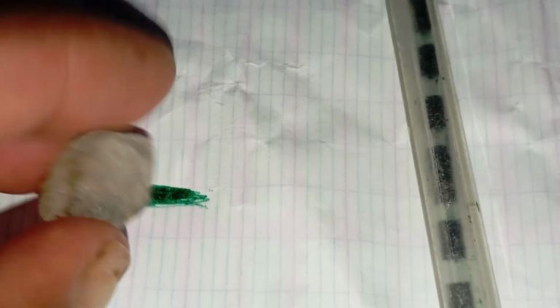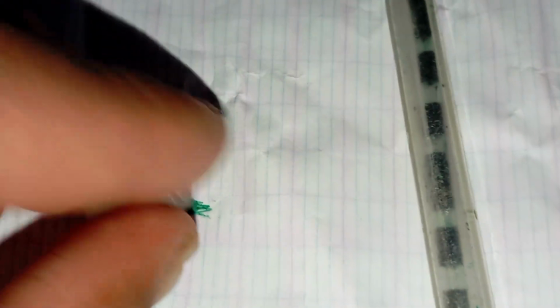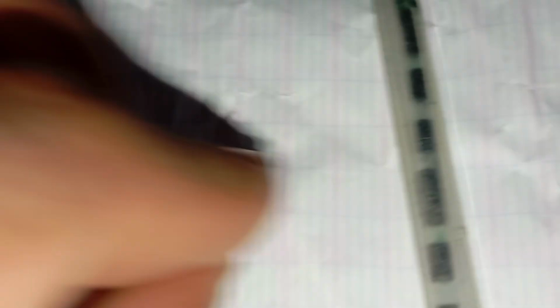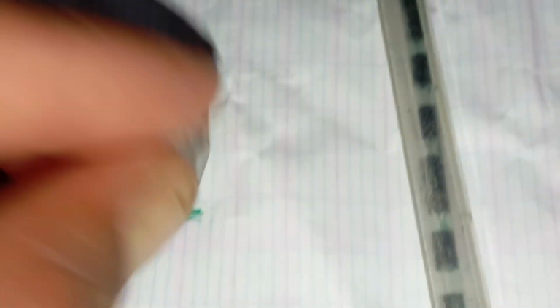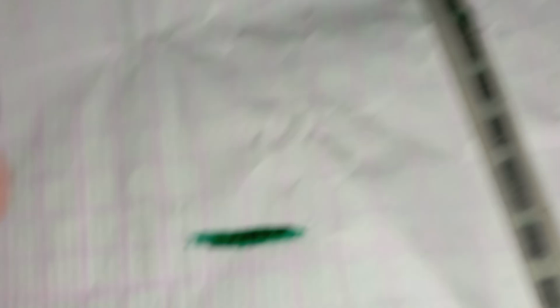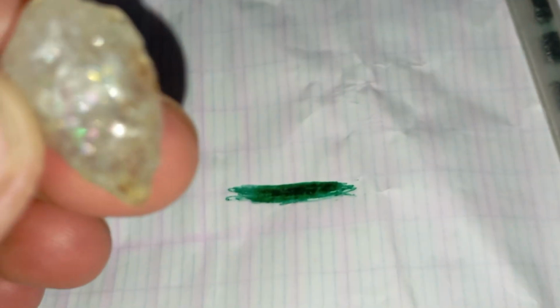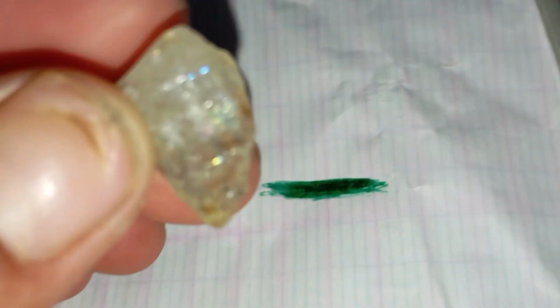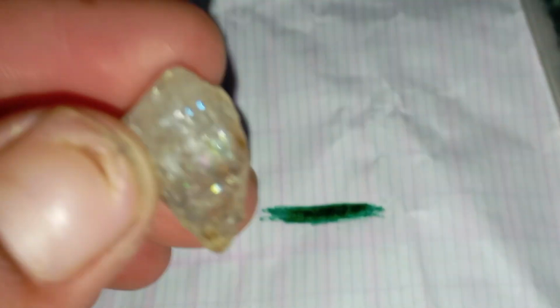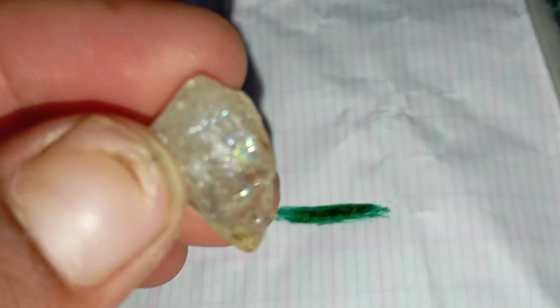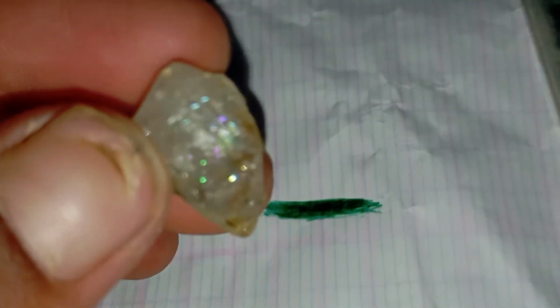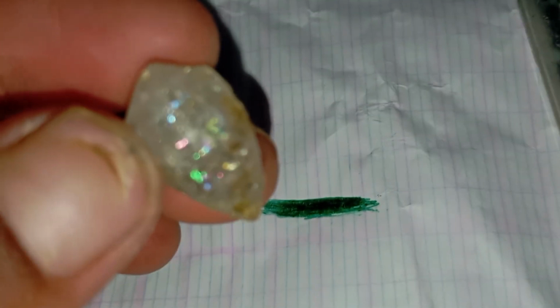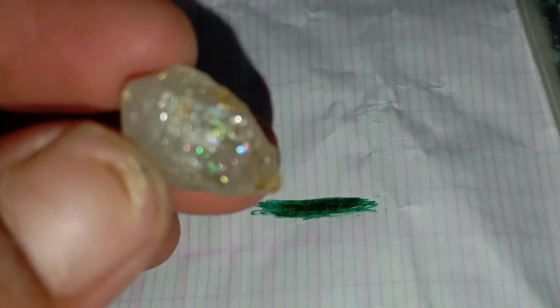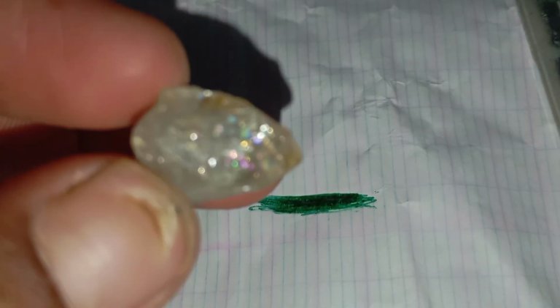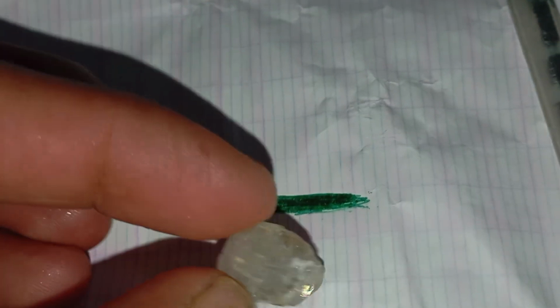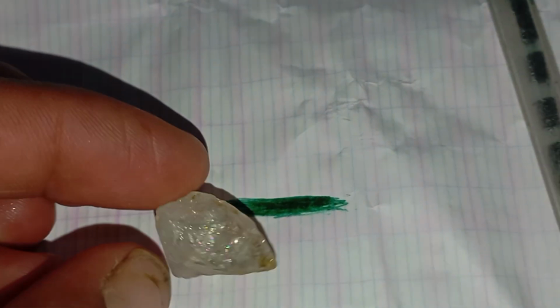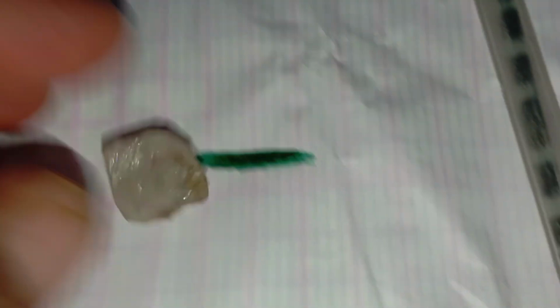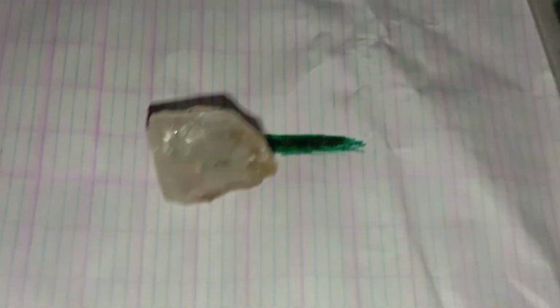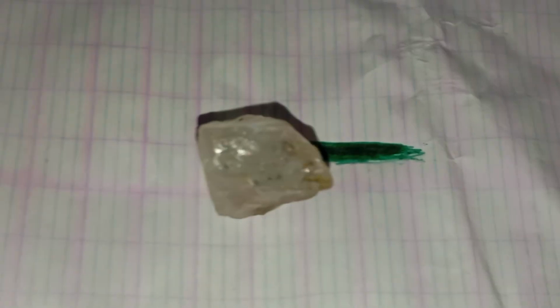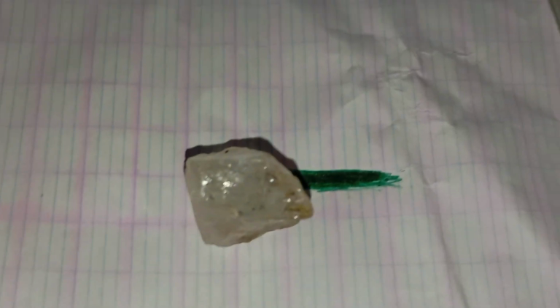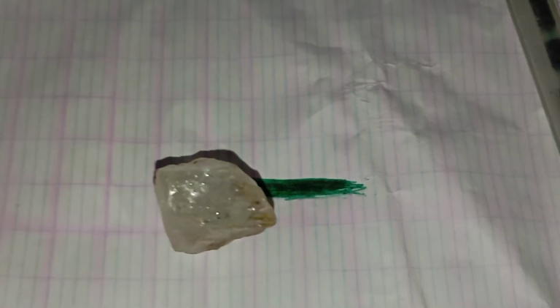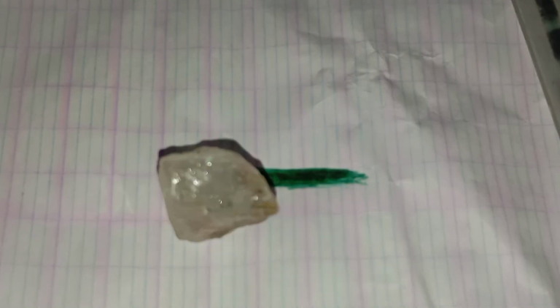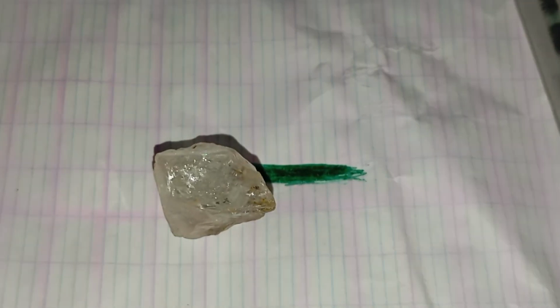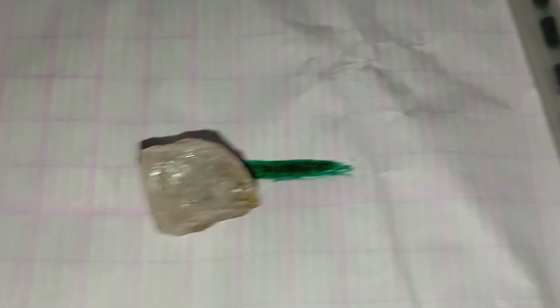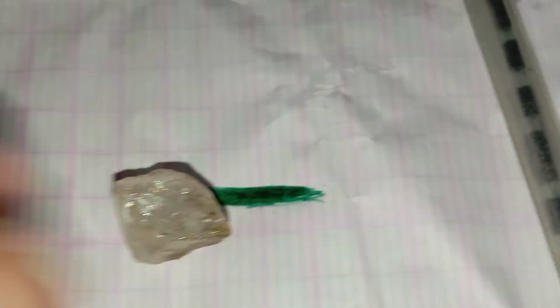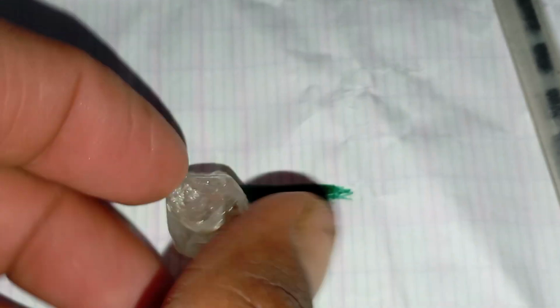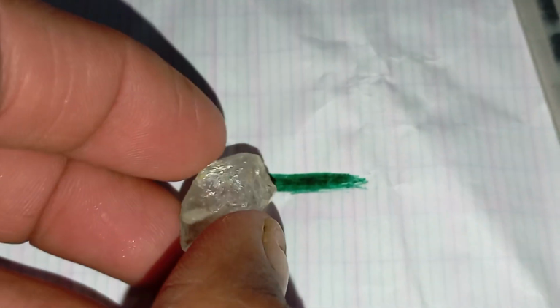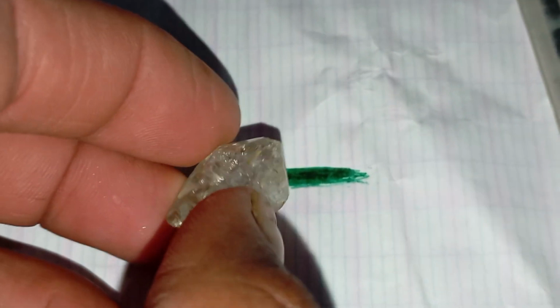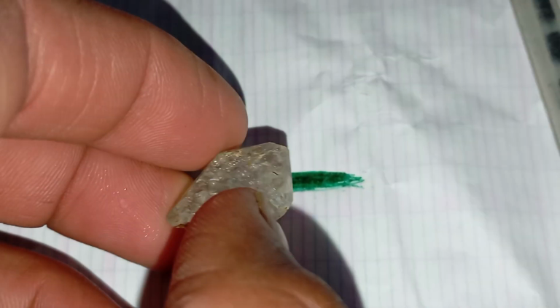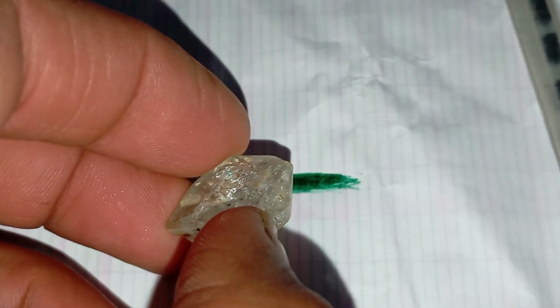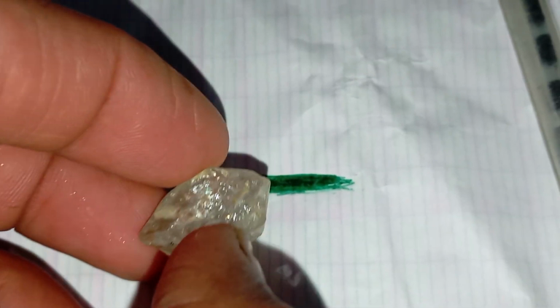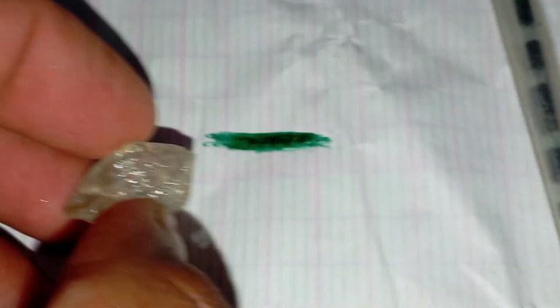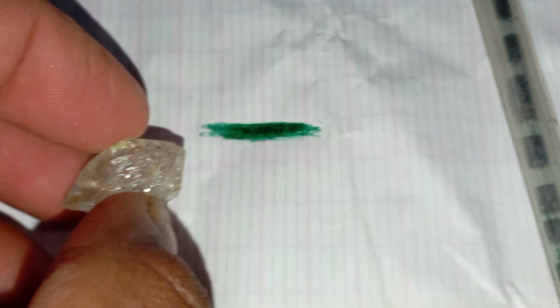Number four: conduct the sandpaper test carefully. Use 400 to 600 grit sandpaper and rub the stone lightly. A real diamond will not scratch or lose its surface. Glass, quartz and other fakes will show marks. Do this test gently.